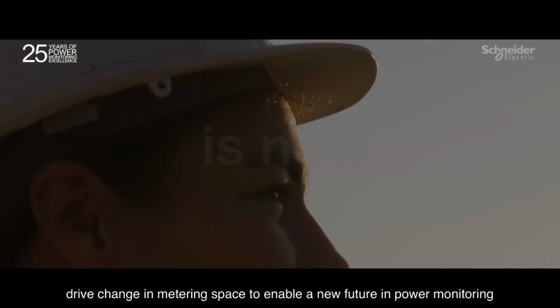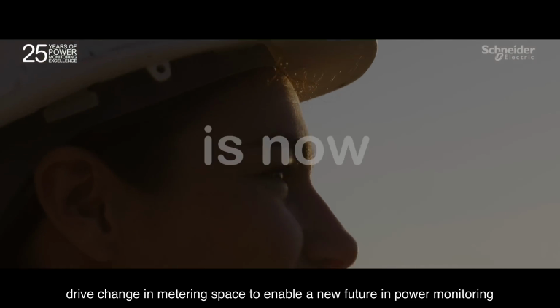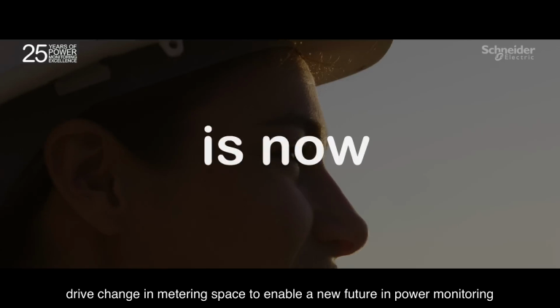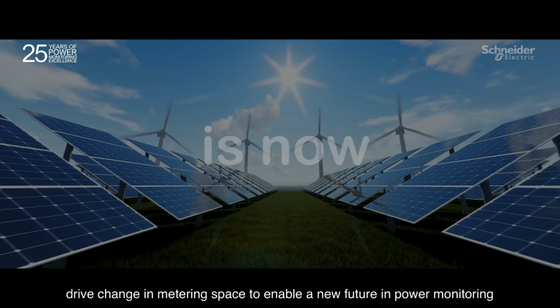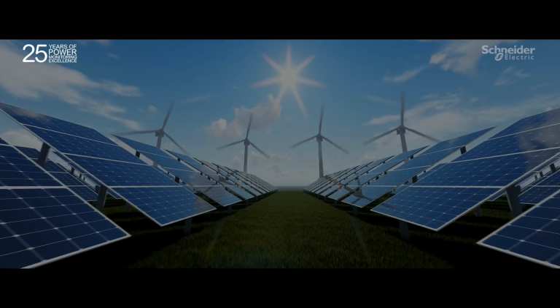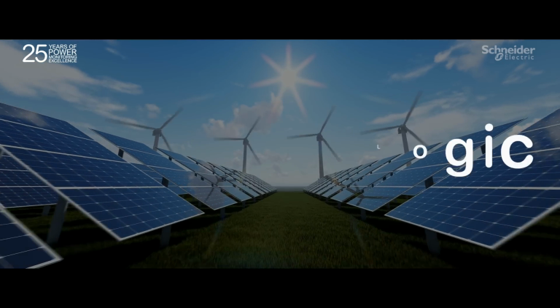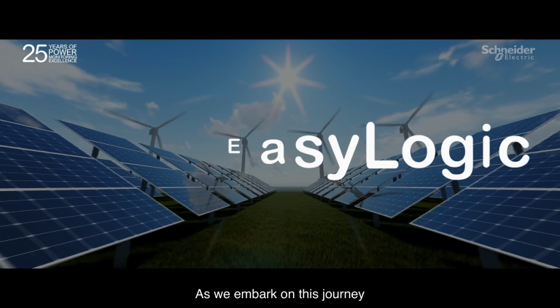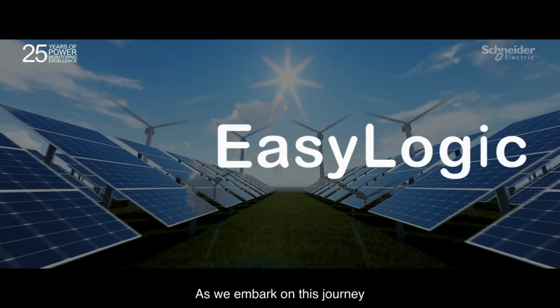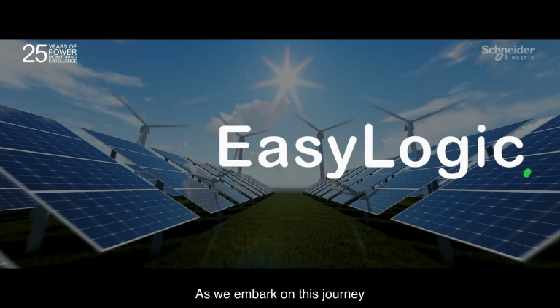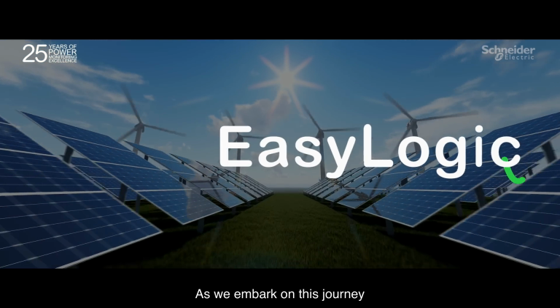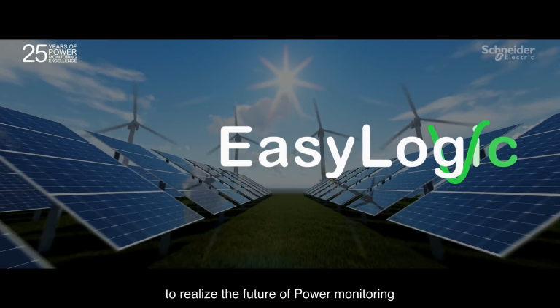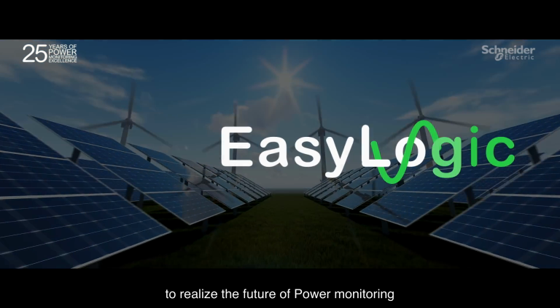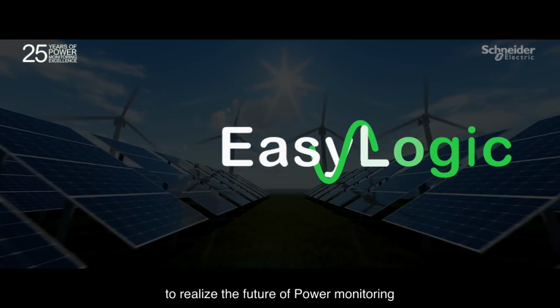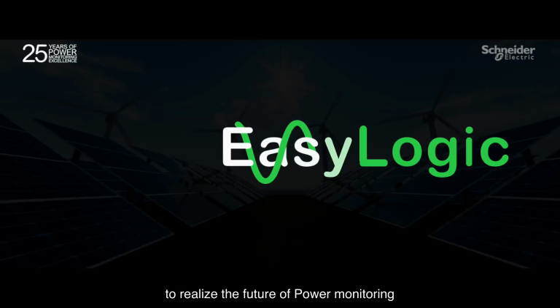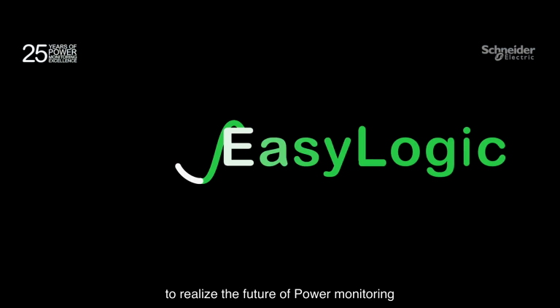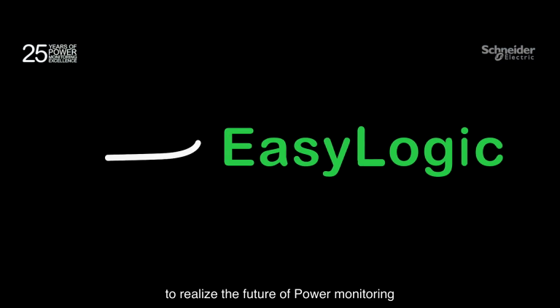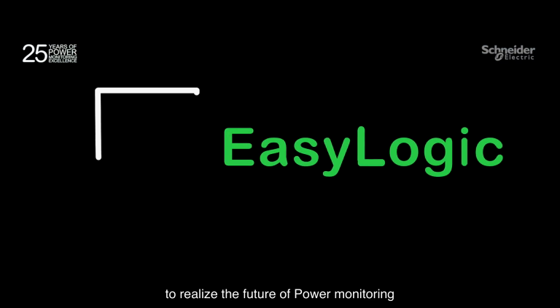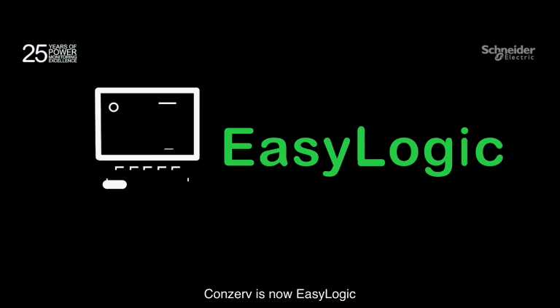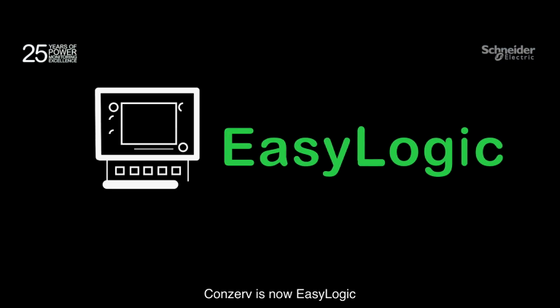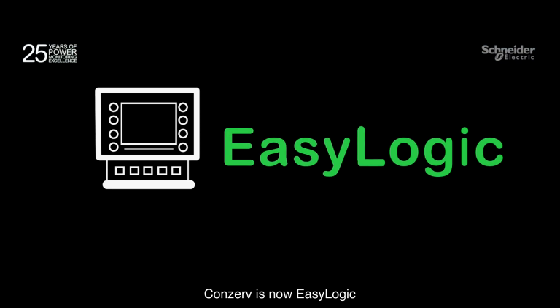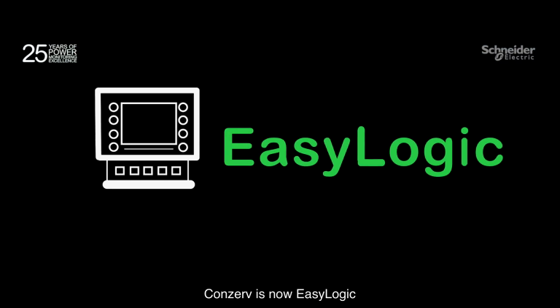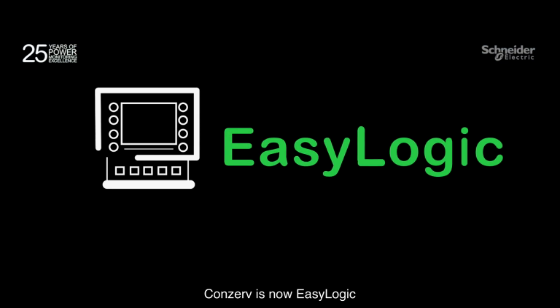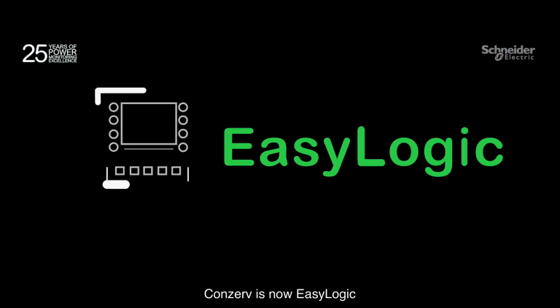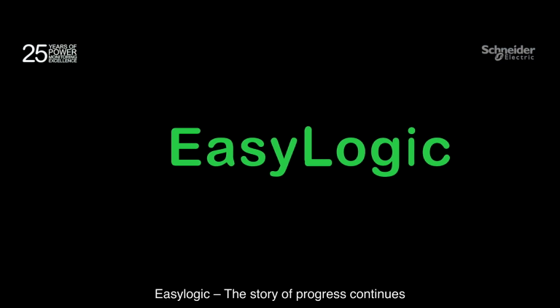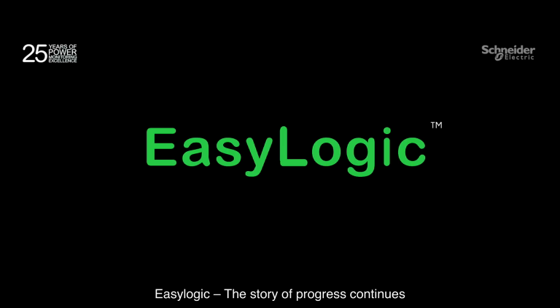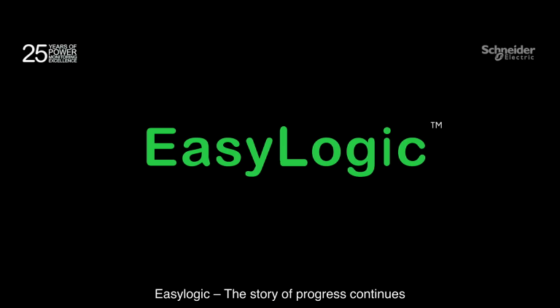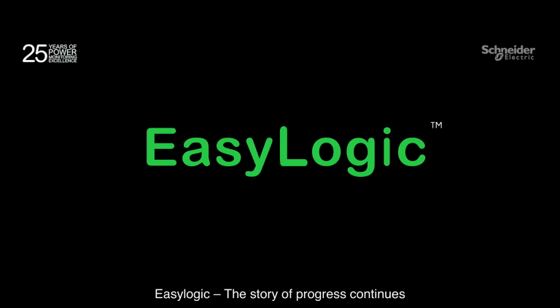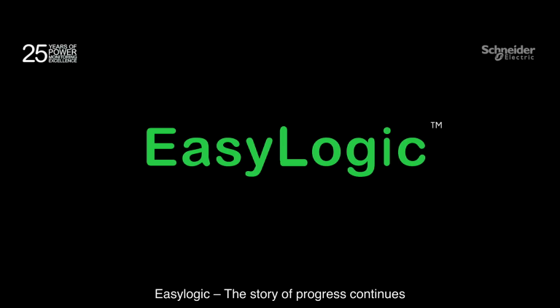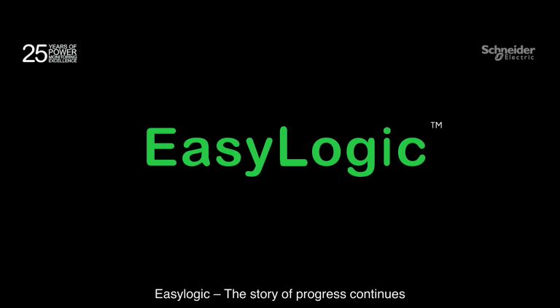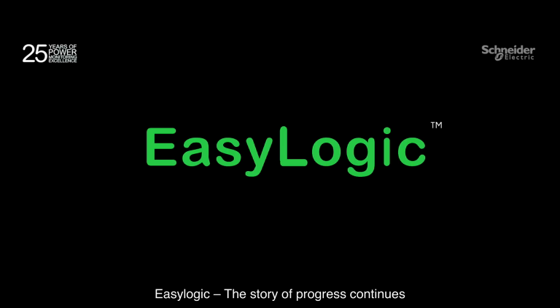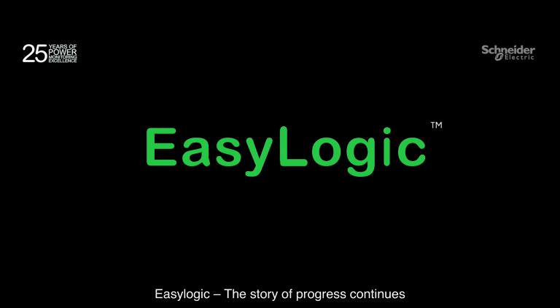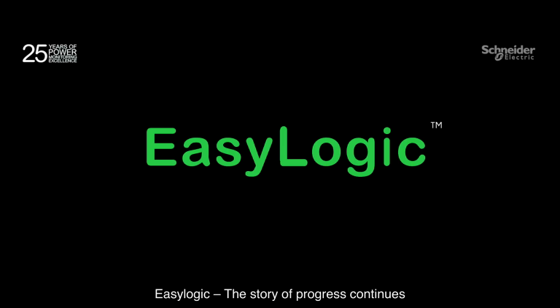As we embark on this journey to realize the future of power monitoring, conserve is now easy logic. The story of progress continues.